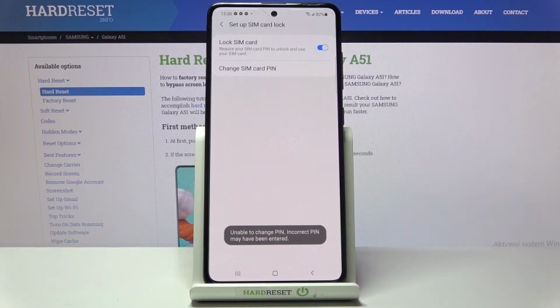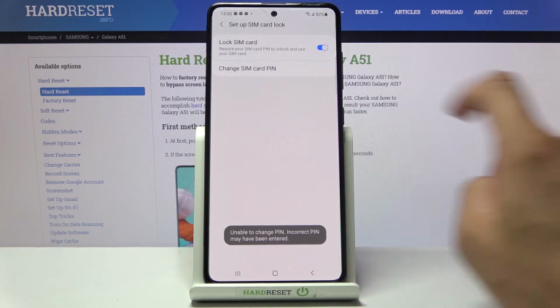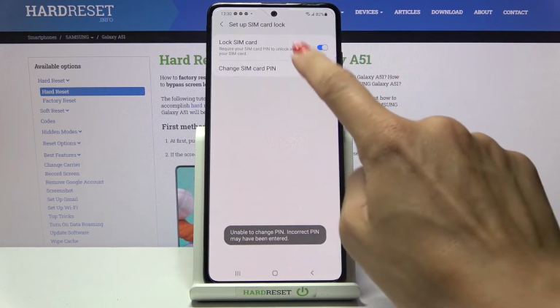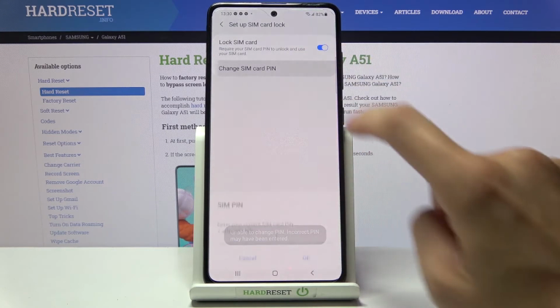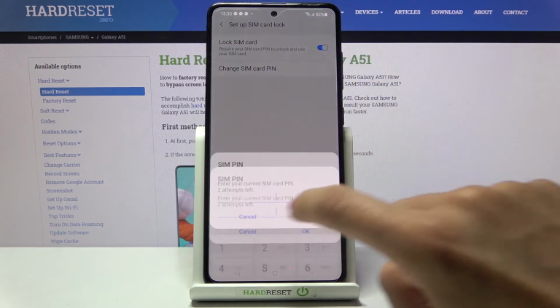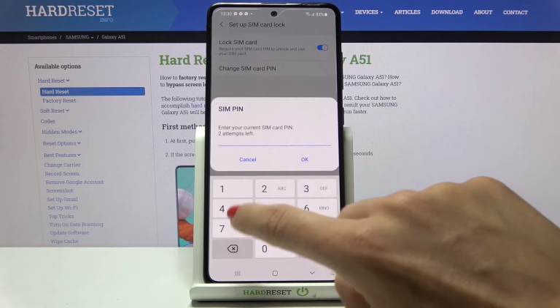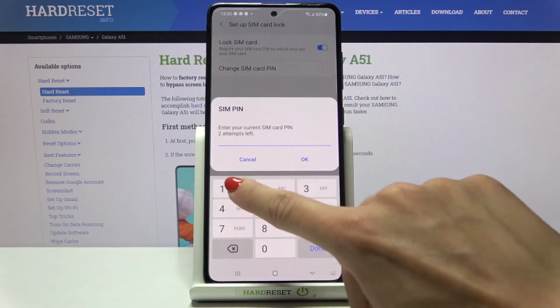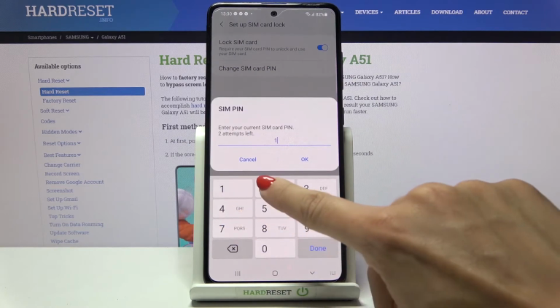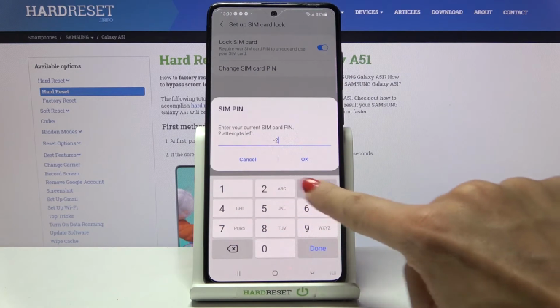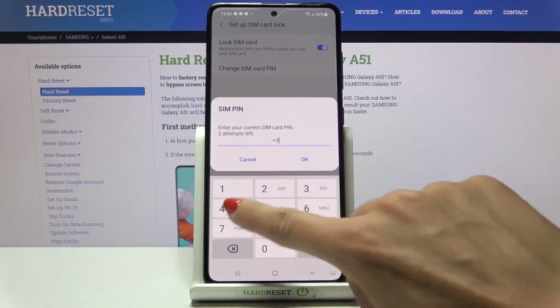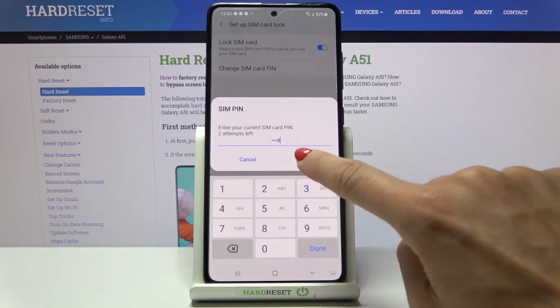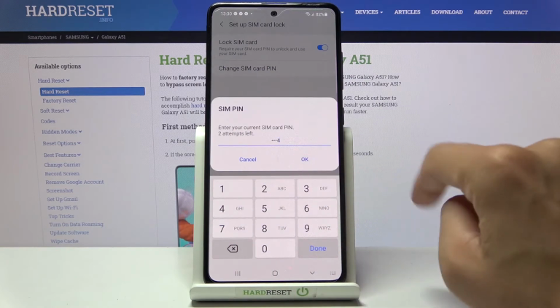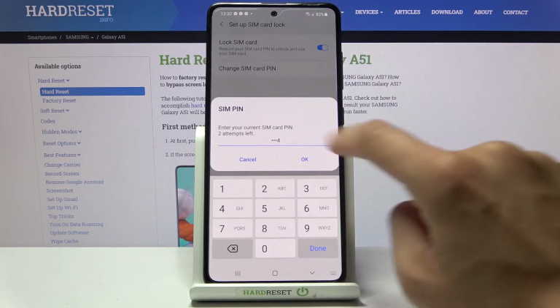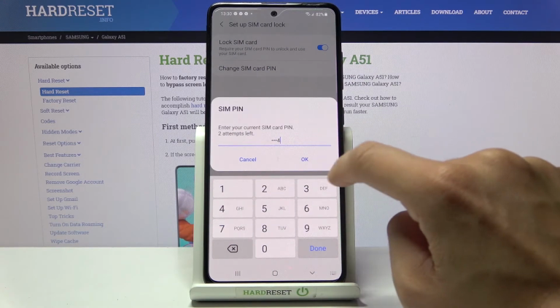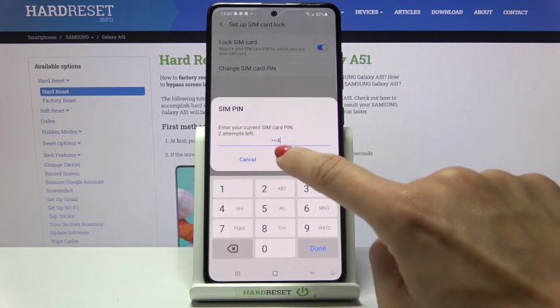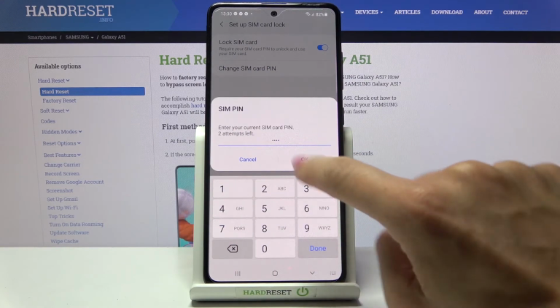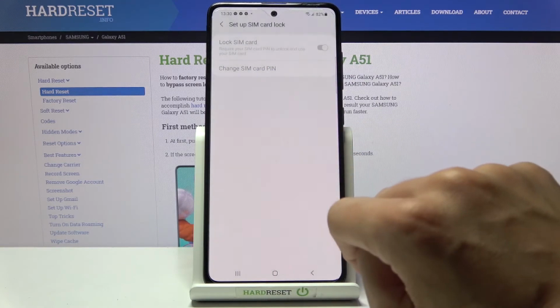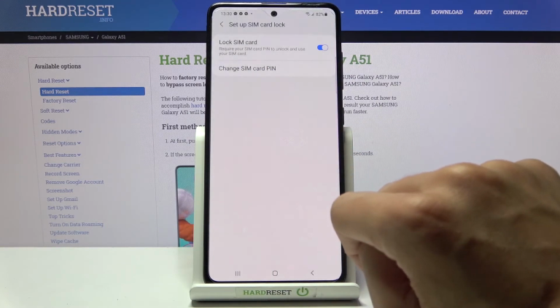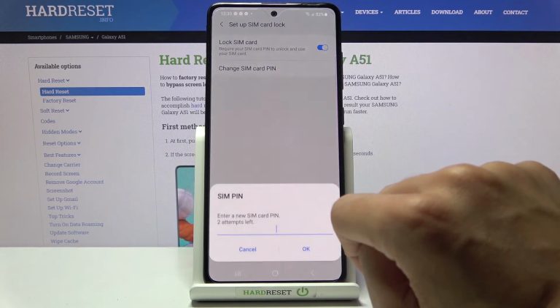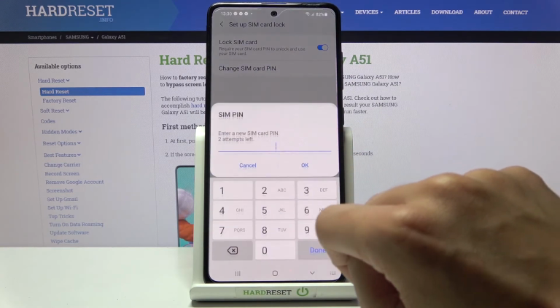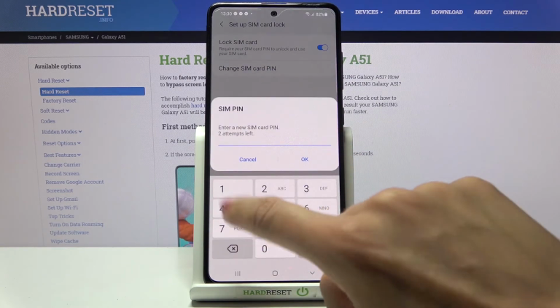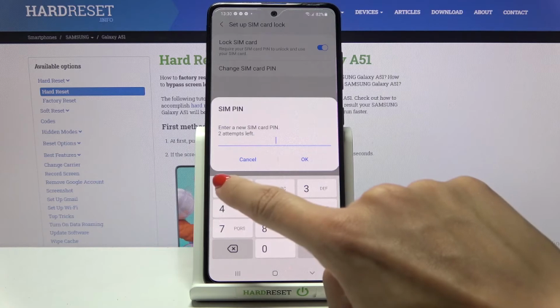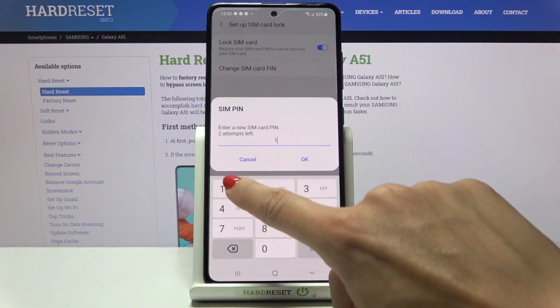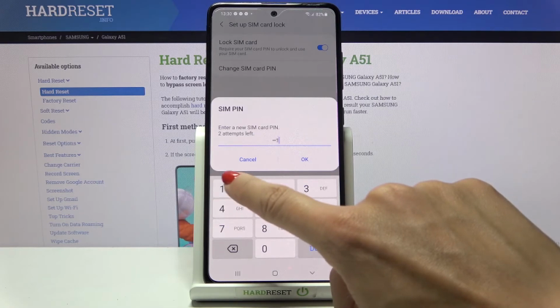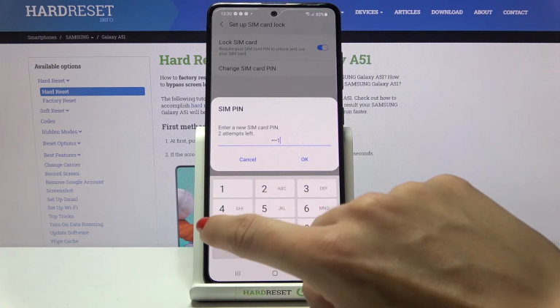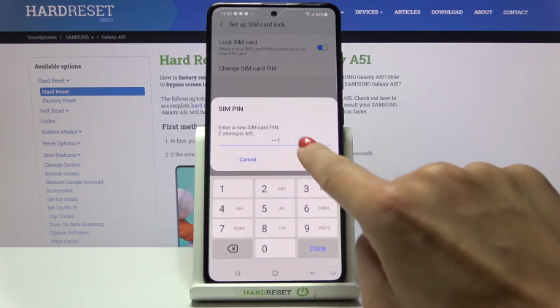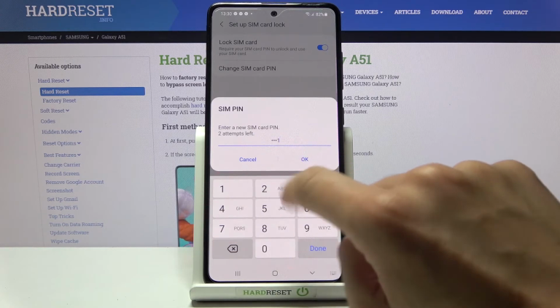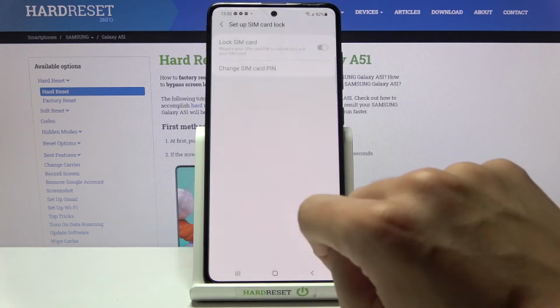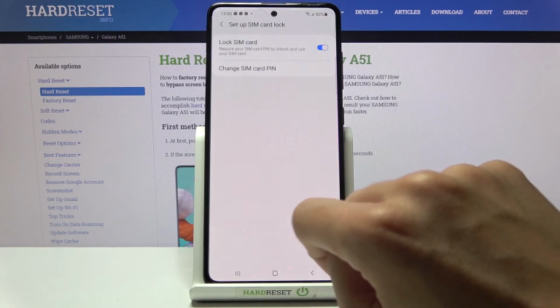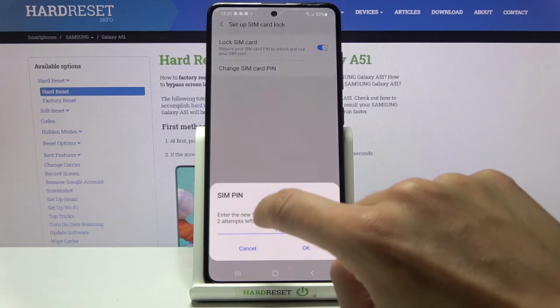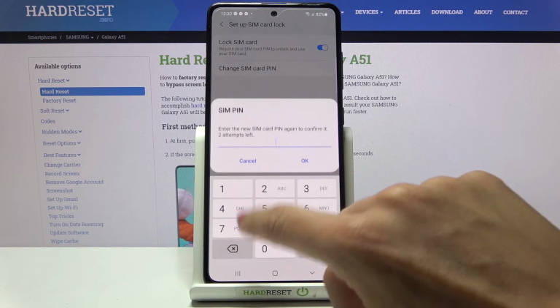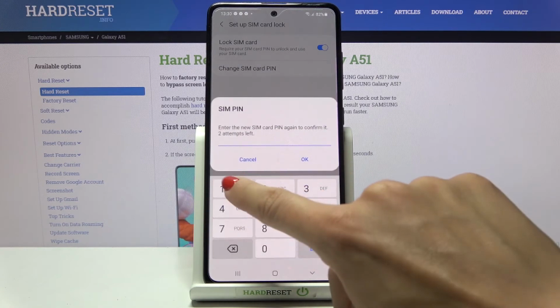Okay, so I provided the wrong one at the beginning, so let me try one, two, three, four — and now we can try to set it for once.